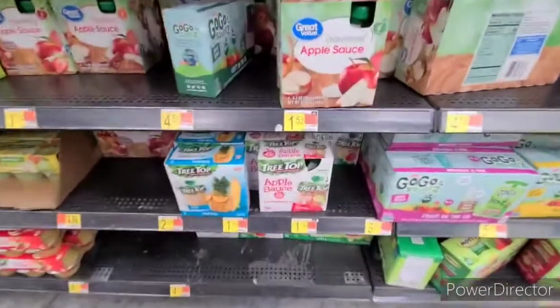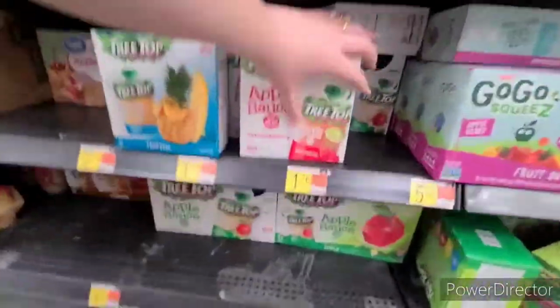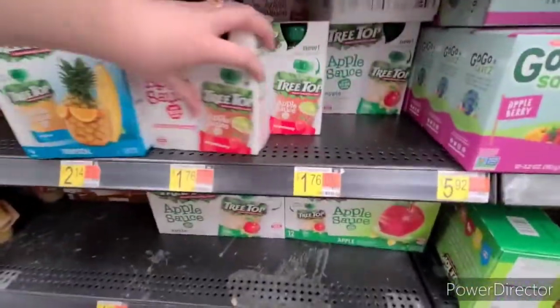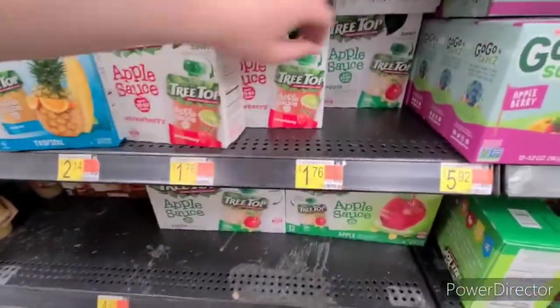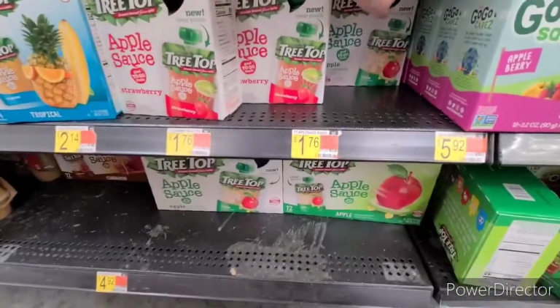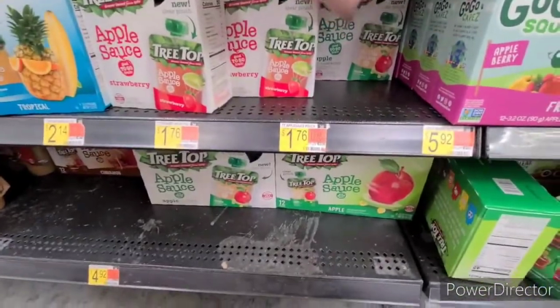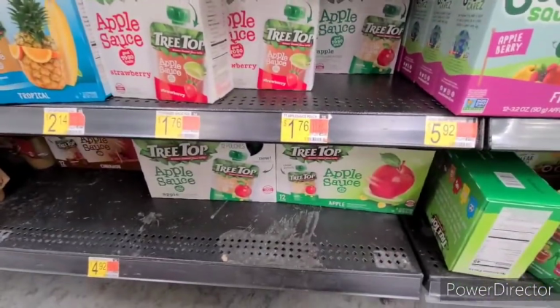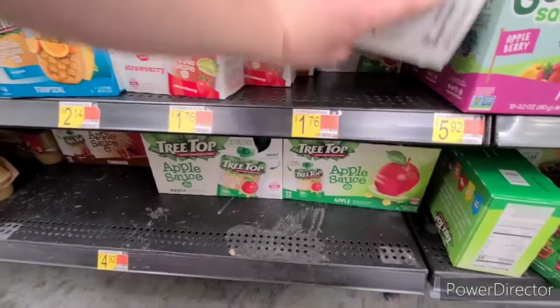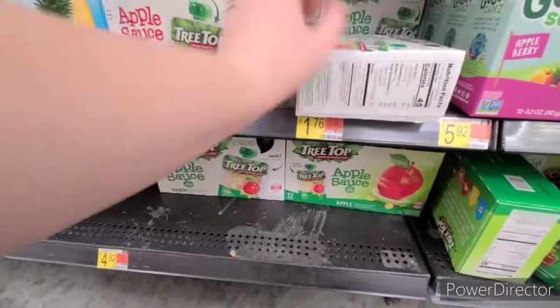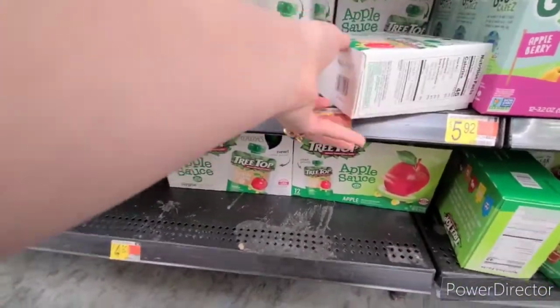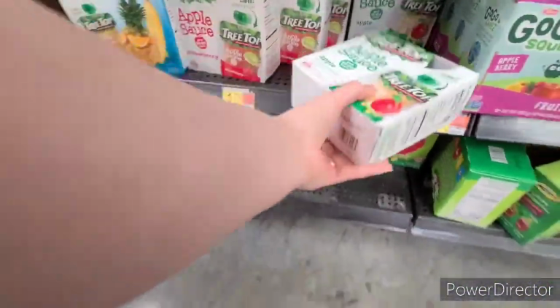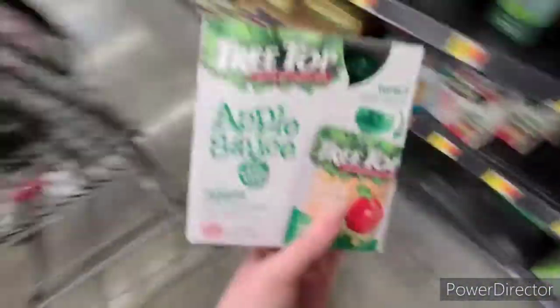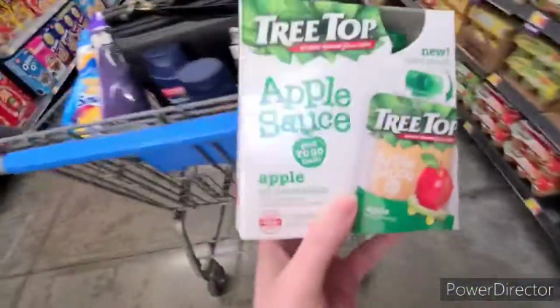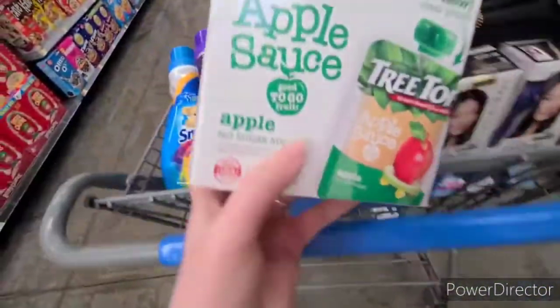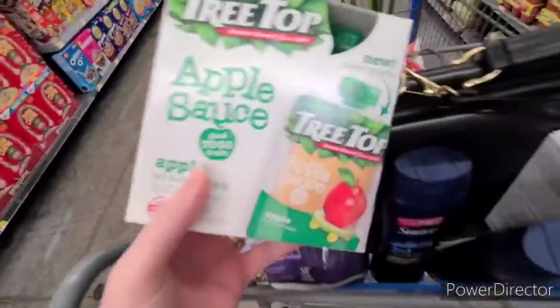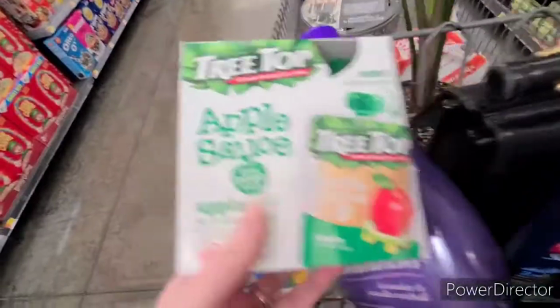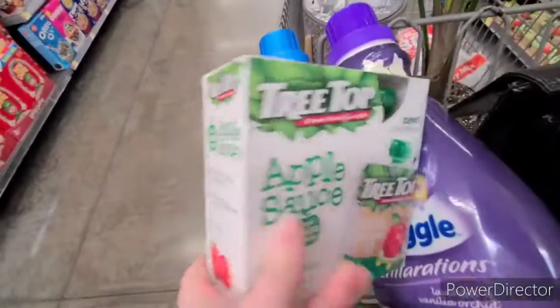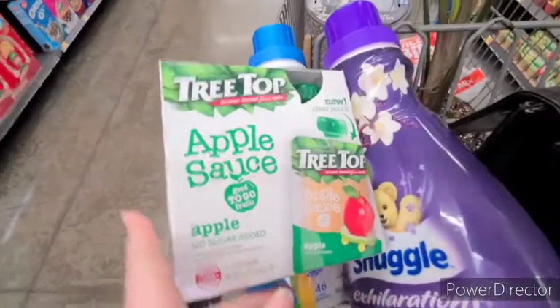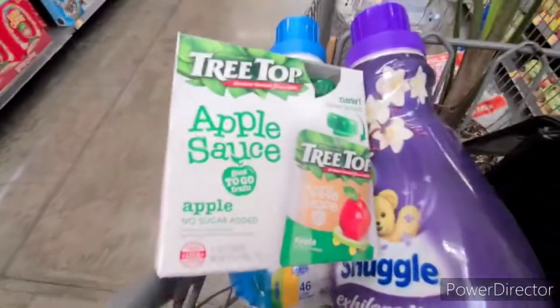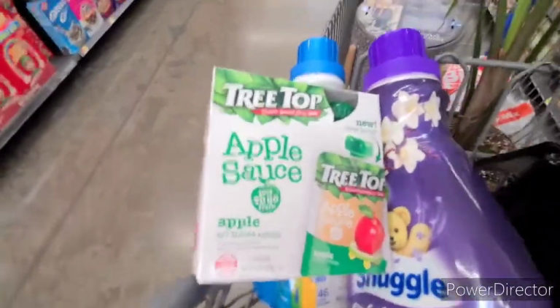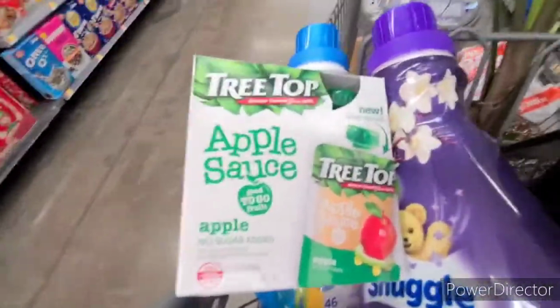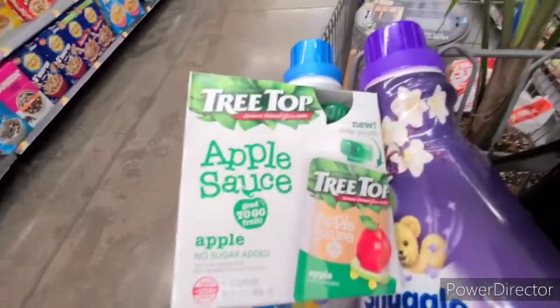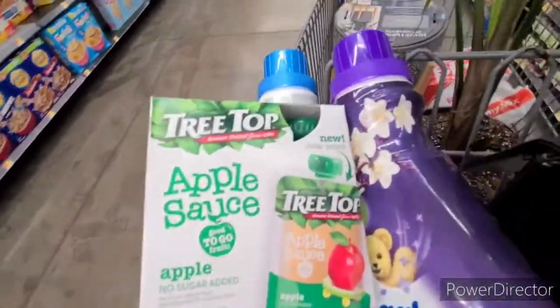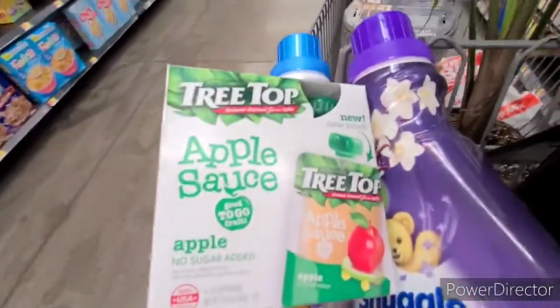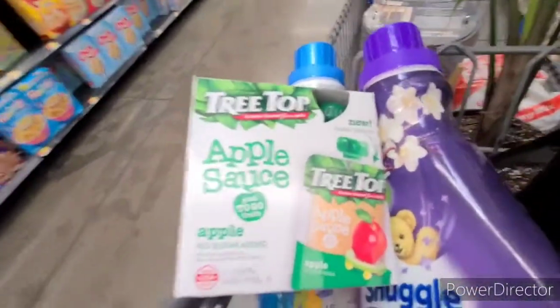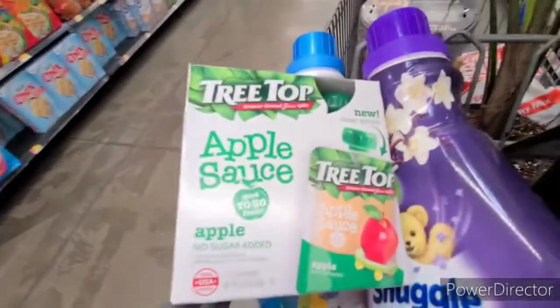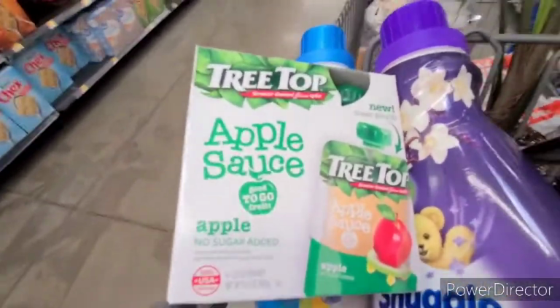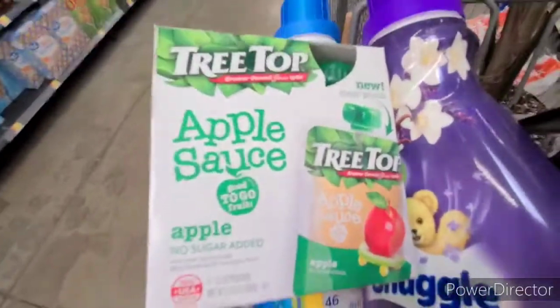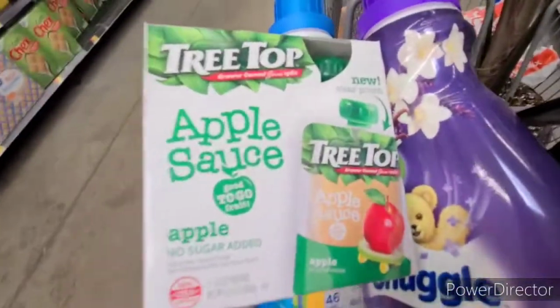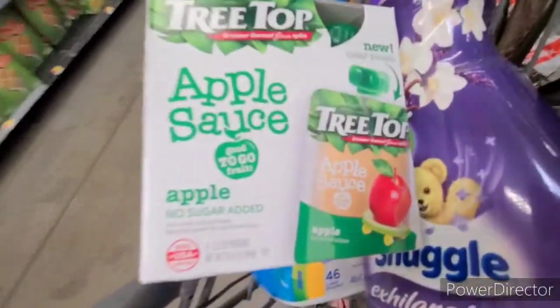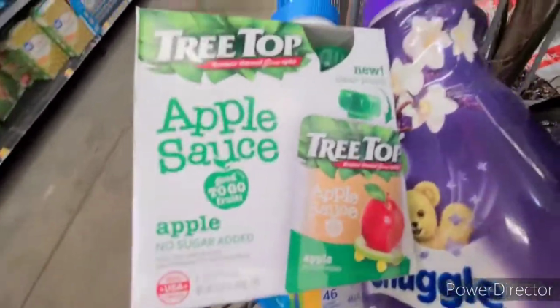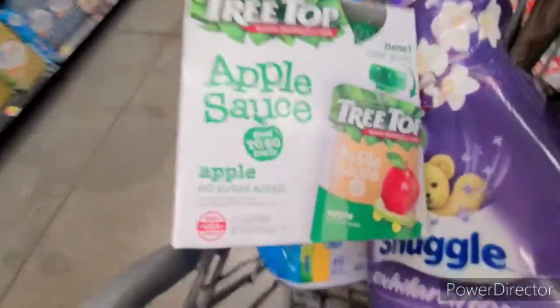Next up, the four-count Treetop applesauce is $1.76. There's $0.50 on Ibotta, and also a $0.10 any-applesauce bonus is also attaching, making it $1.16 for two rebates towards our bonus.